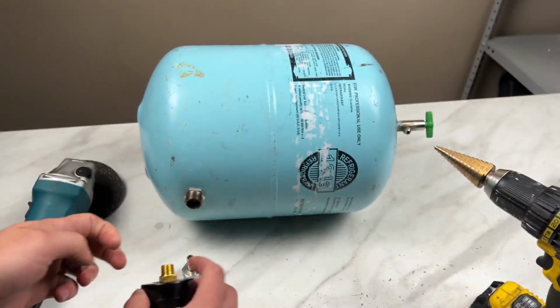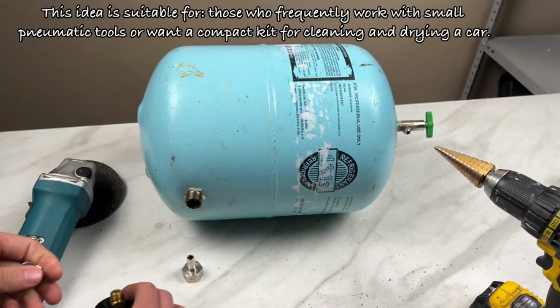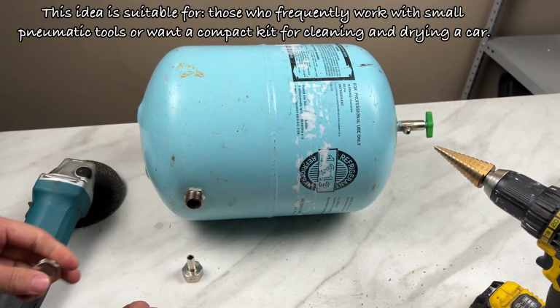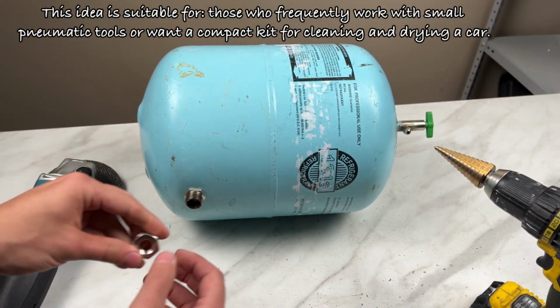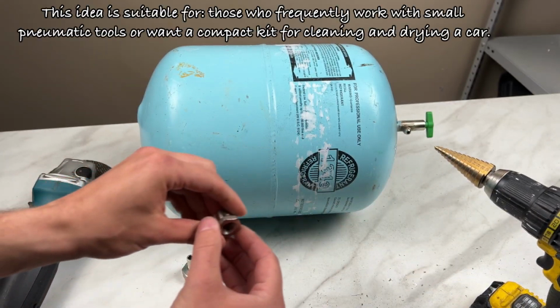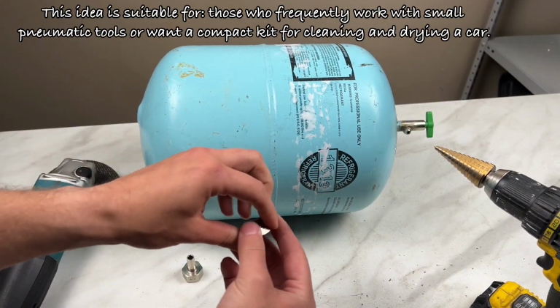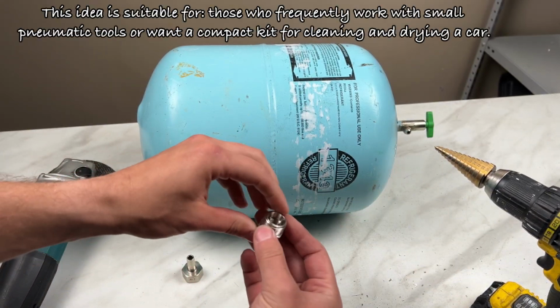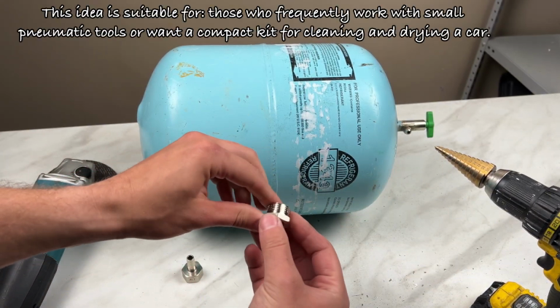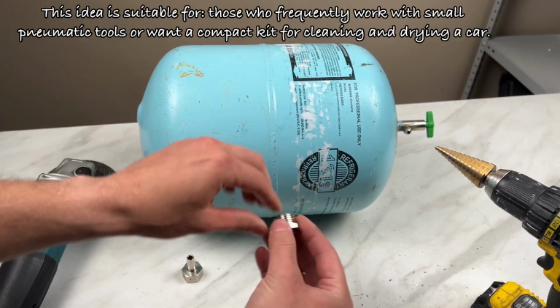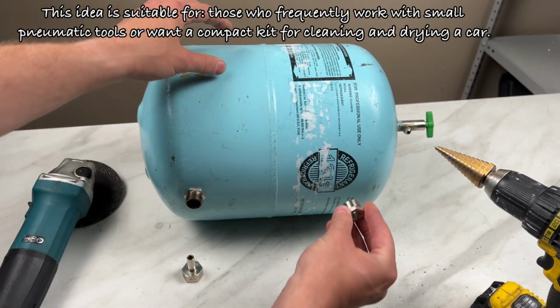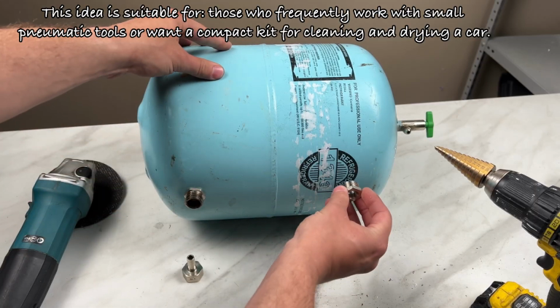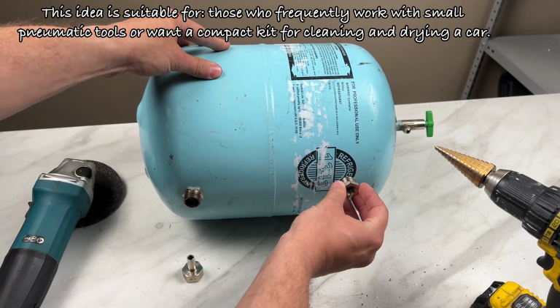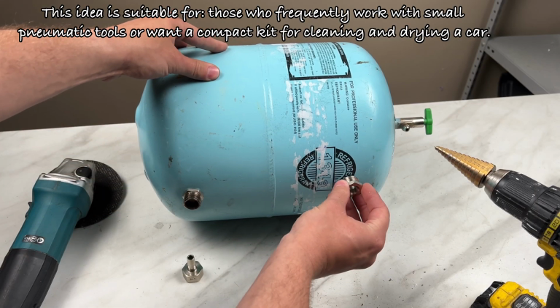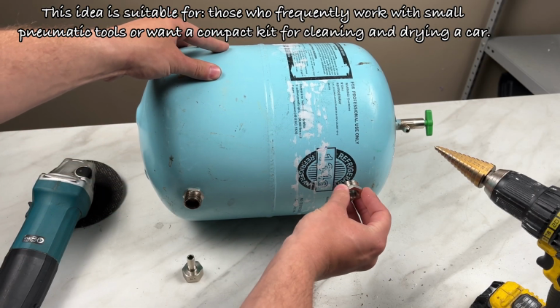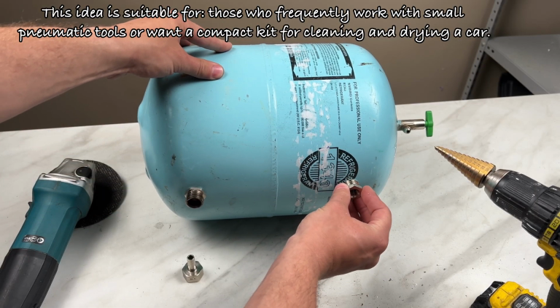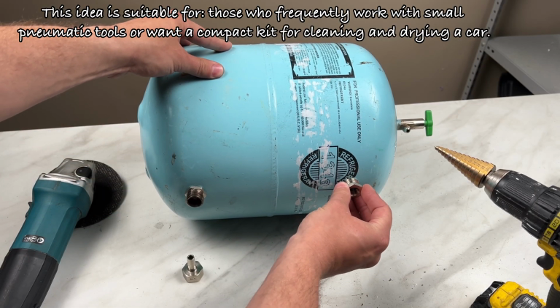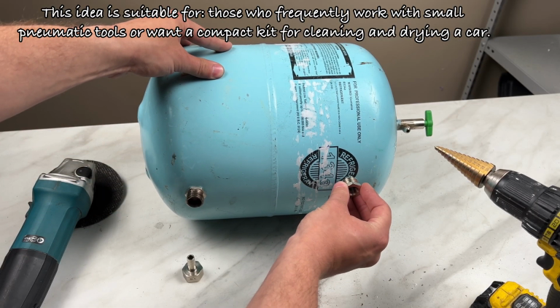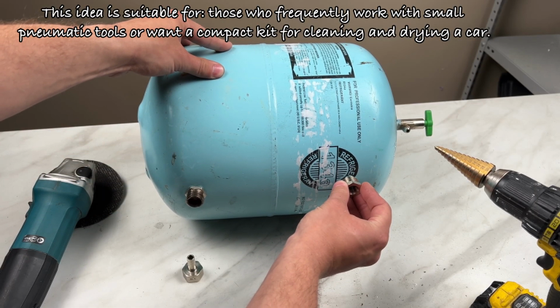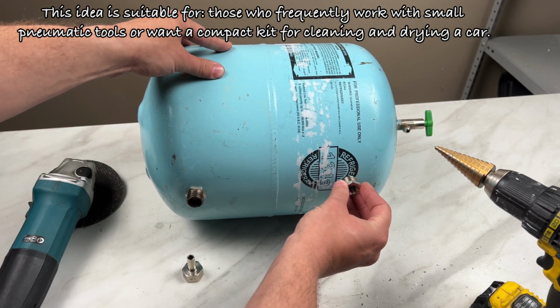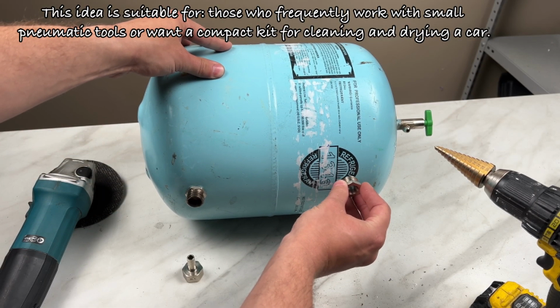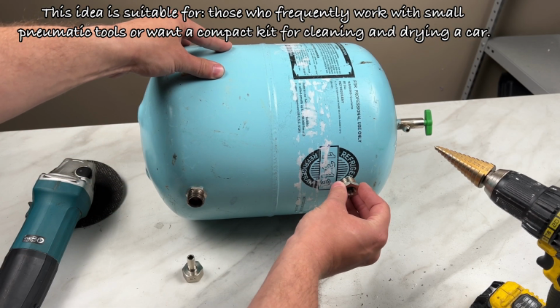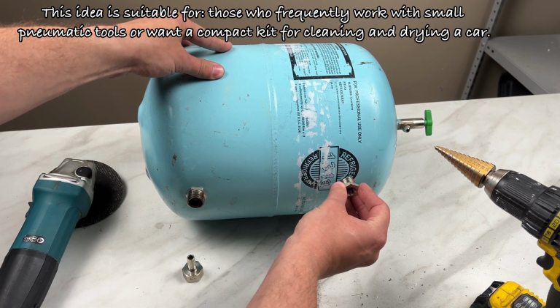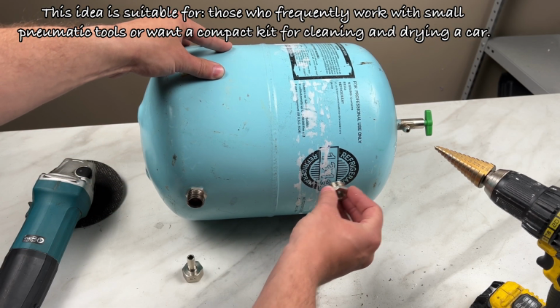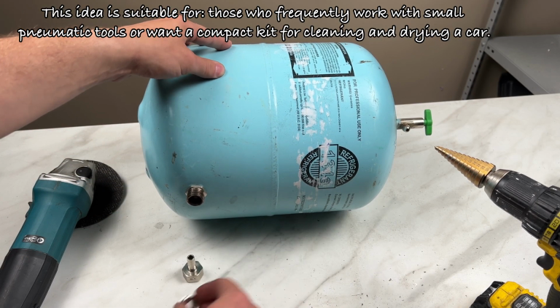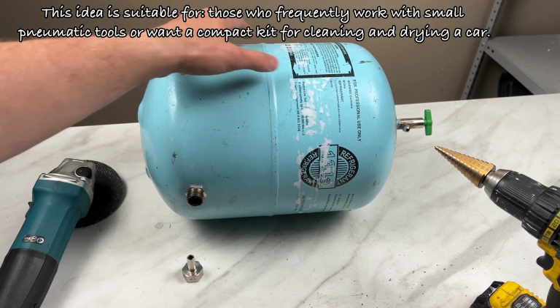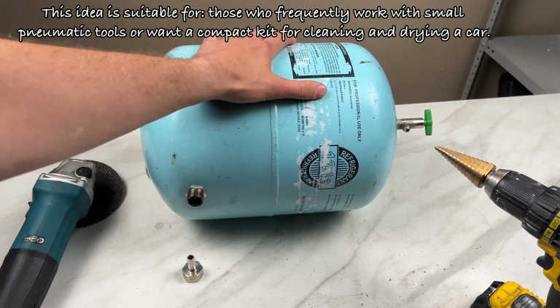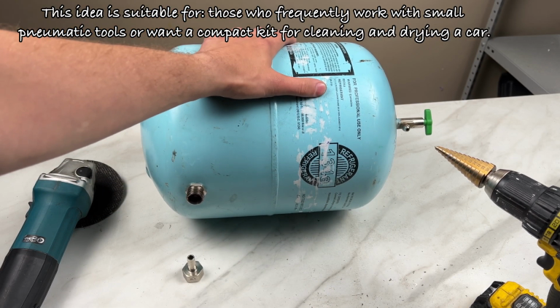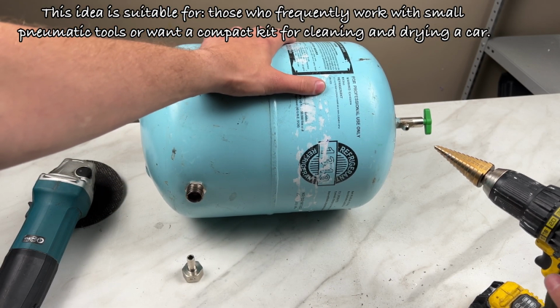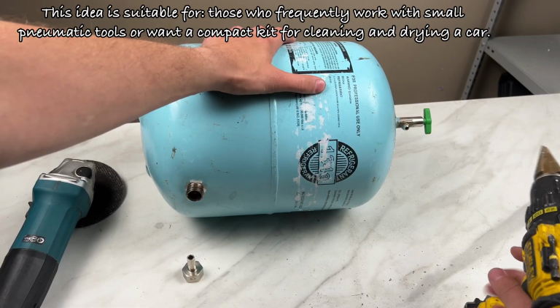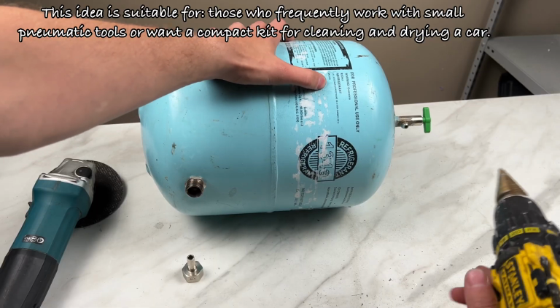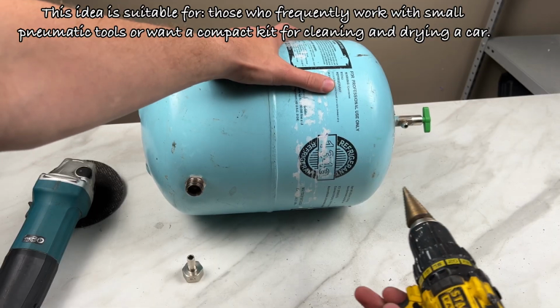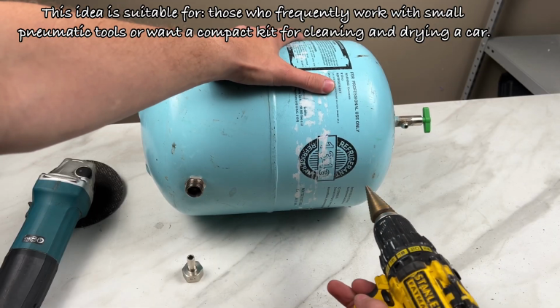This idea is suitable for those who frequently work with small pneumatic tools or want a compact kit for cleaning and drying a car.